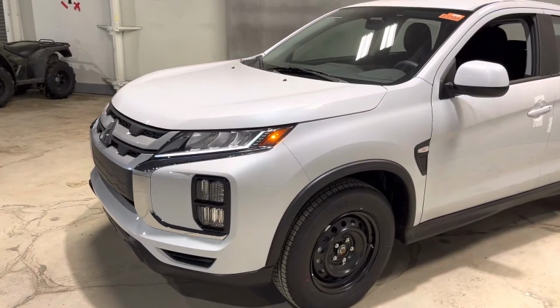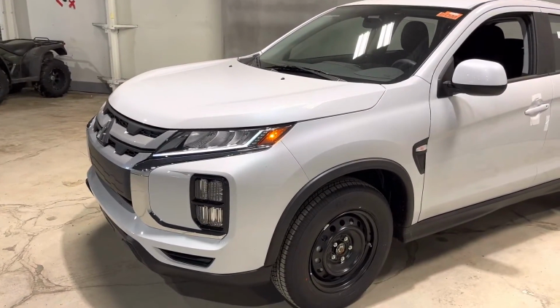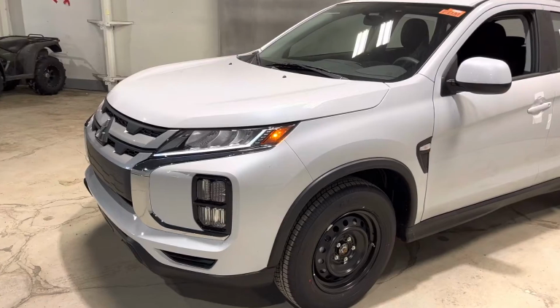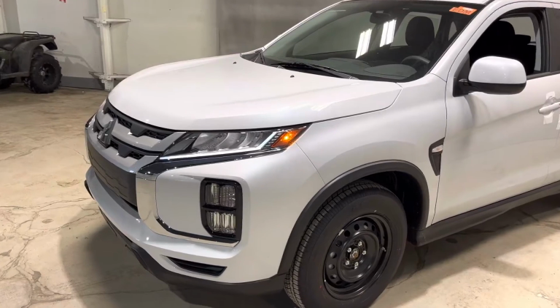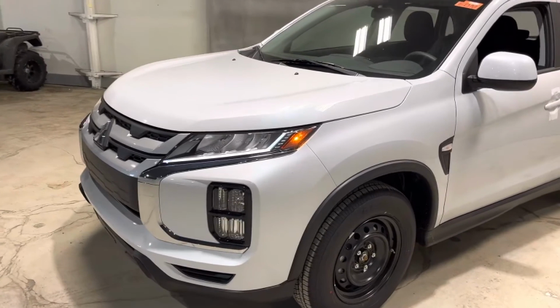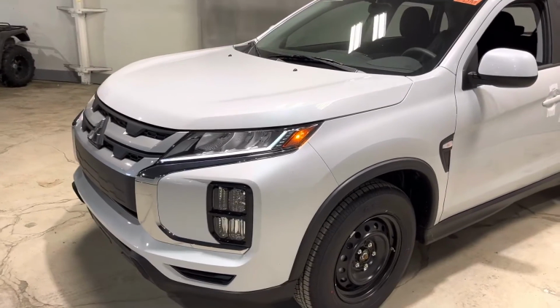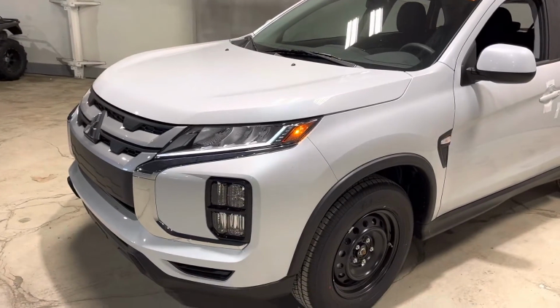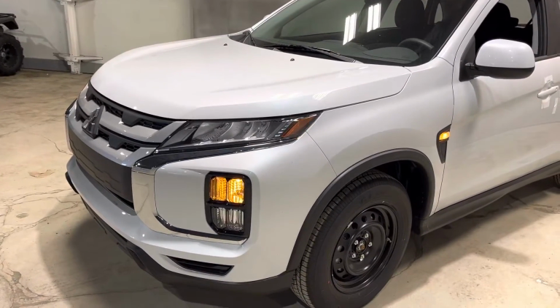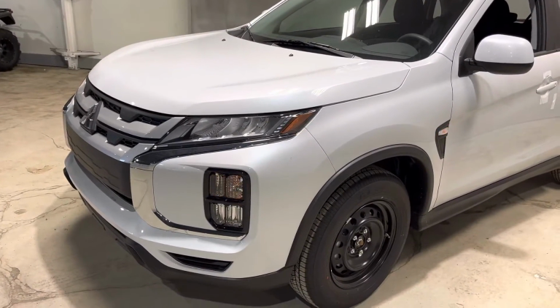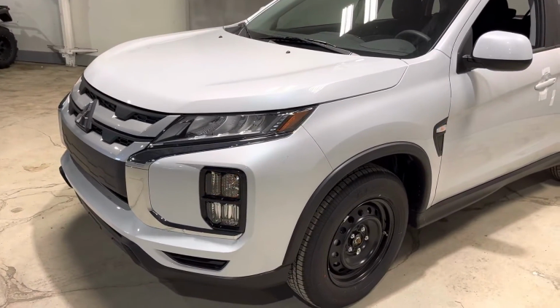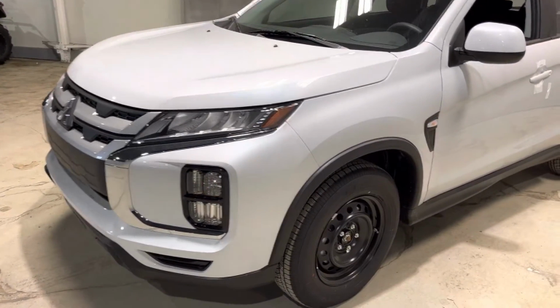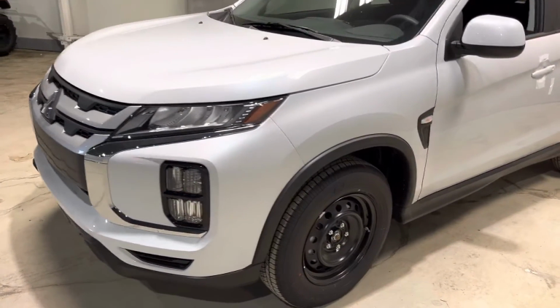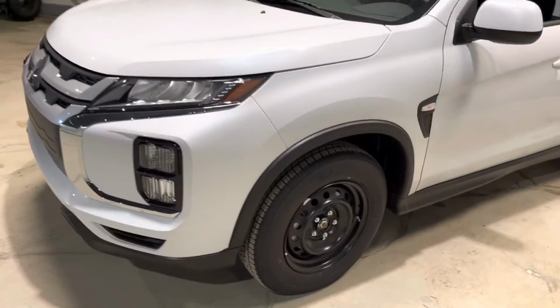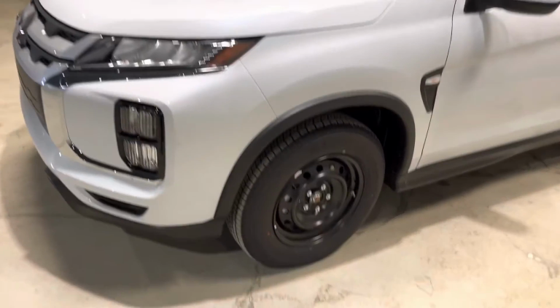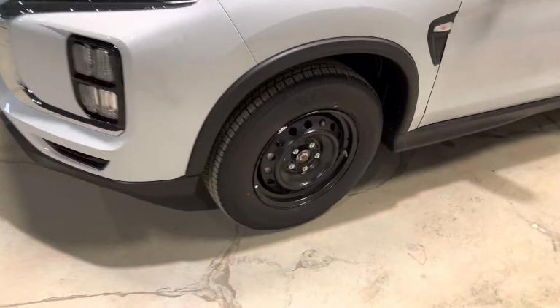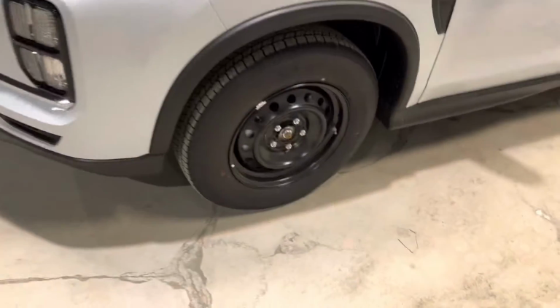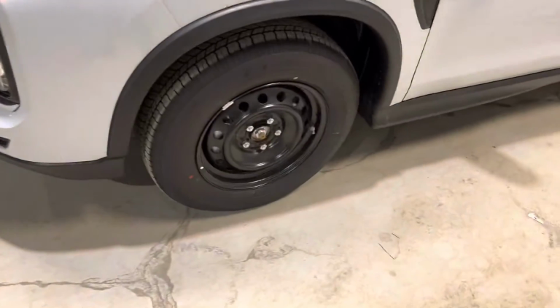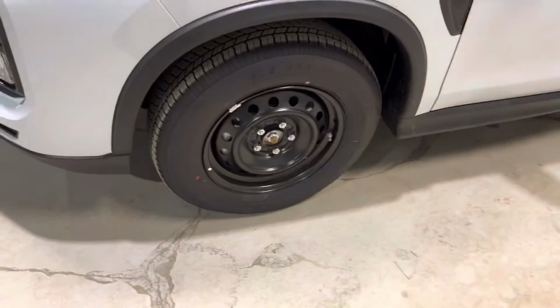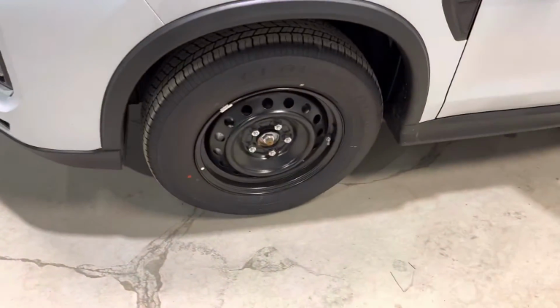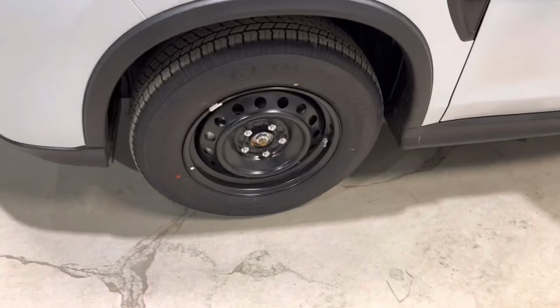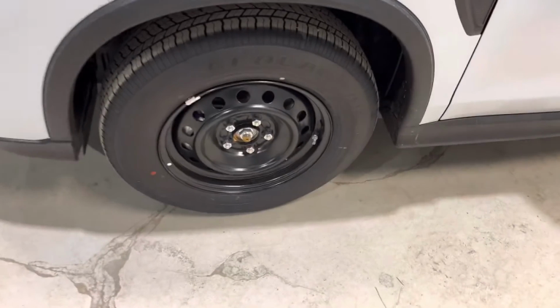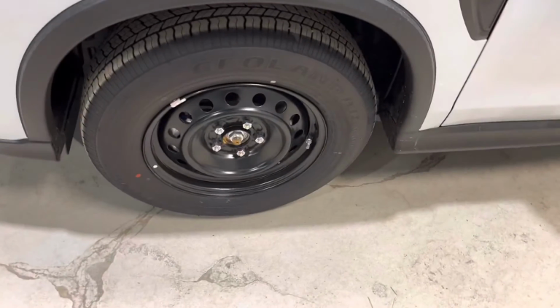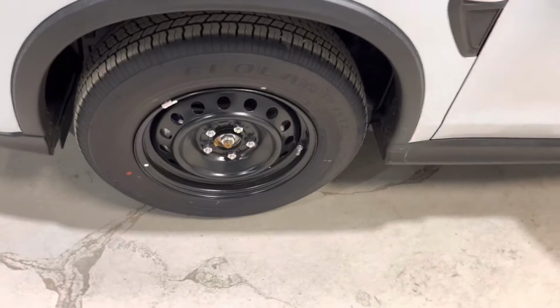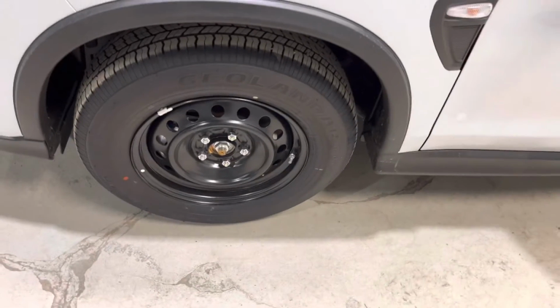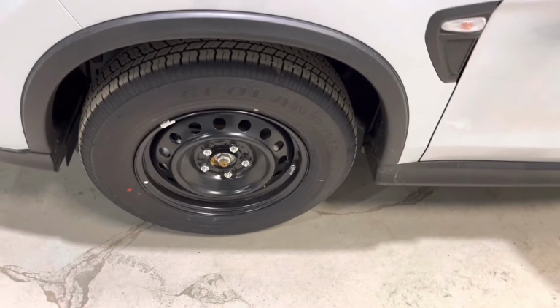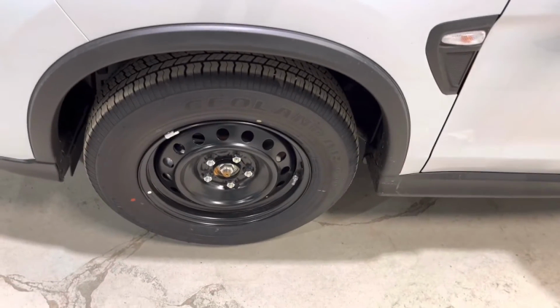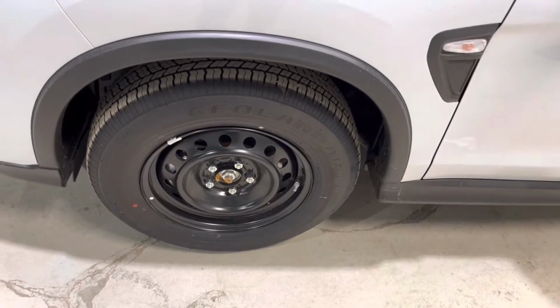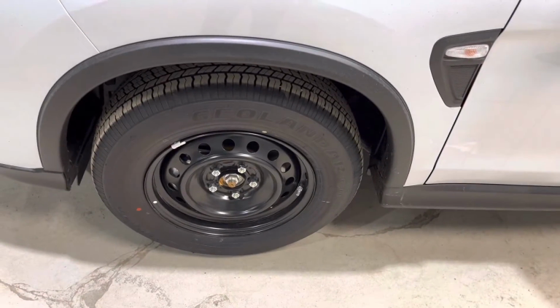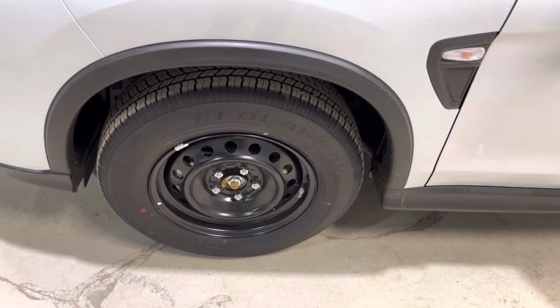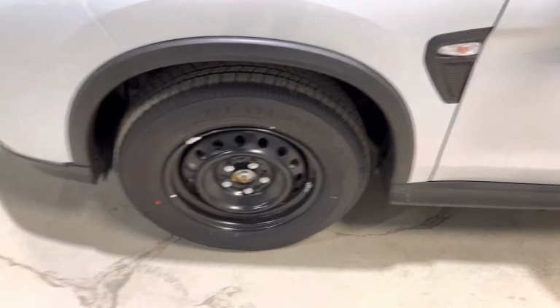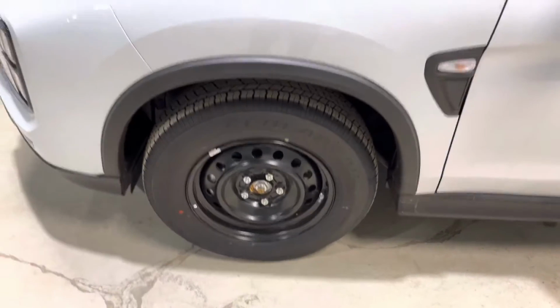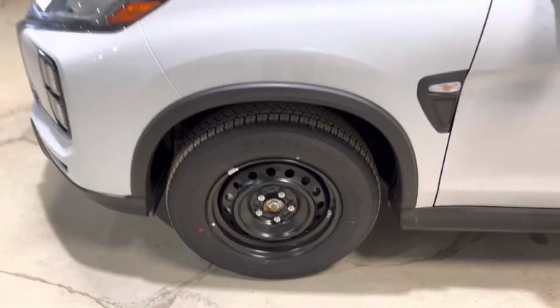Now you do get your LED daytime running lamps as well as your fog lamps down below, and it's sitting on your 16-inch steel rims wrapped around your all-season tires.